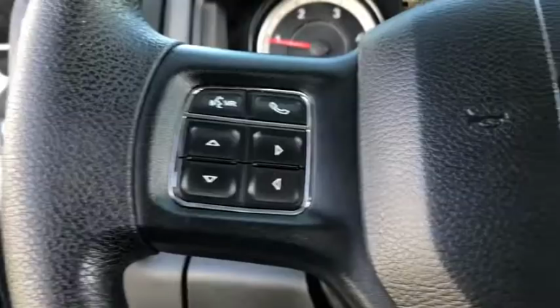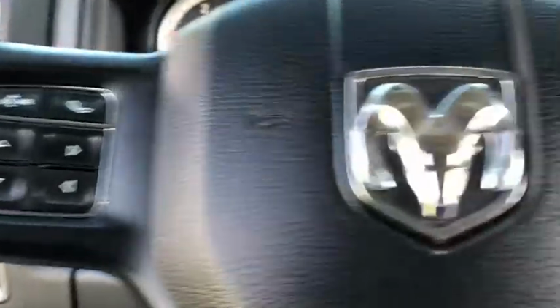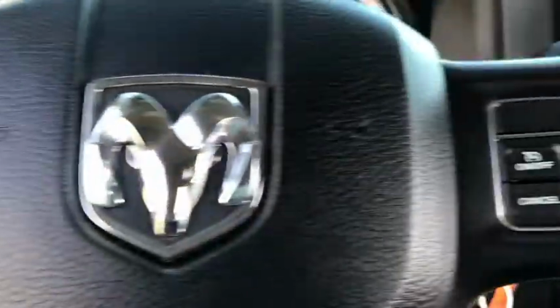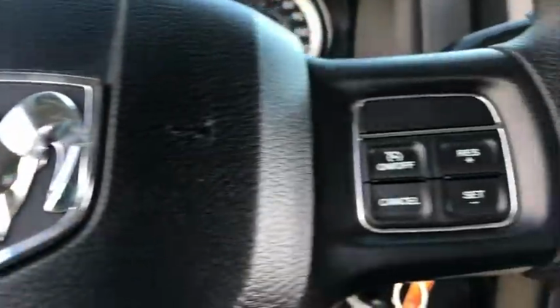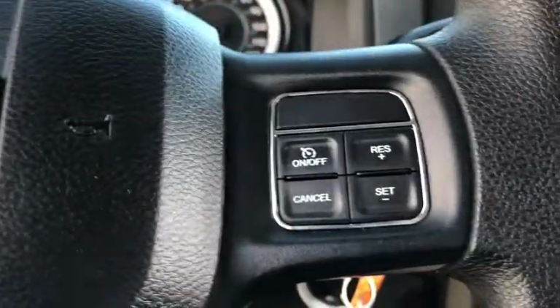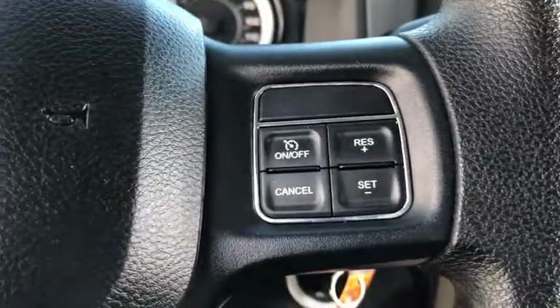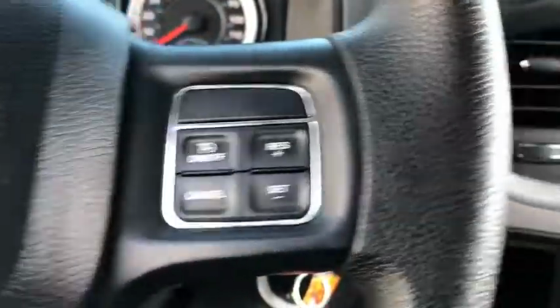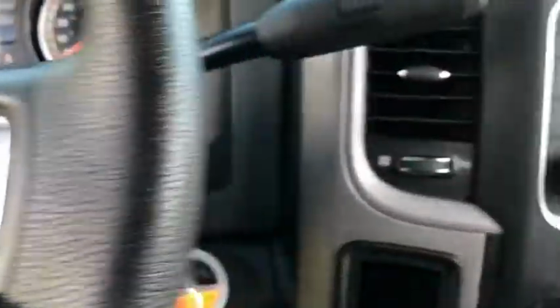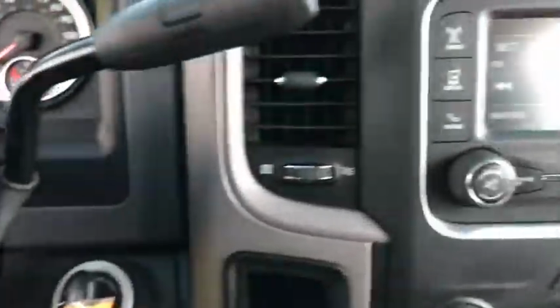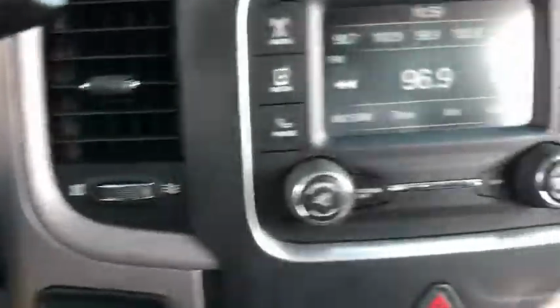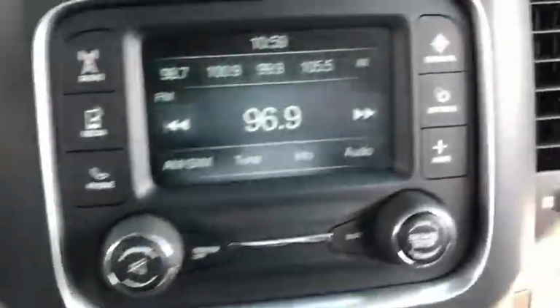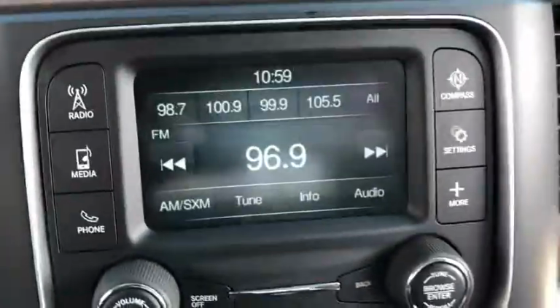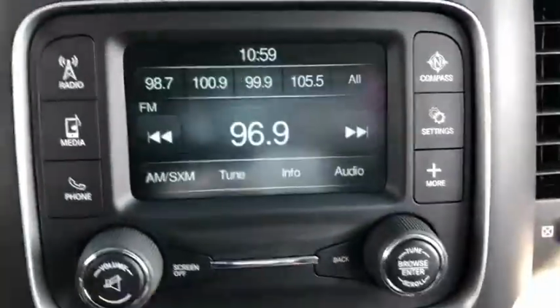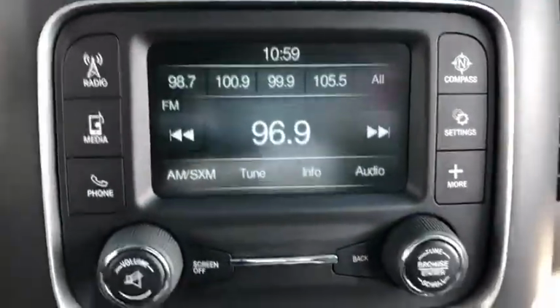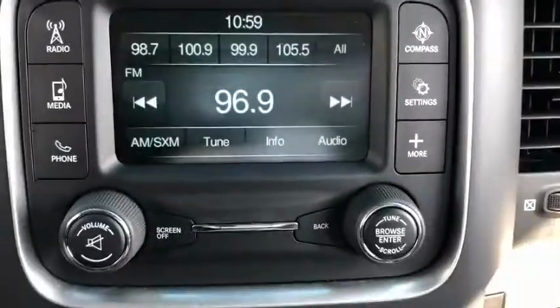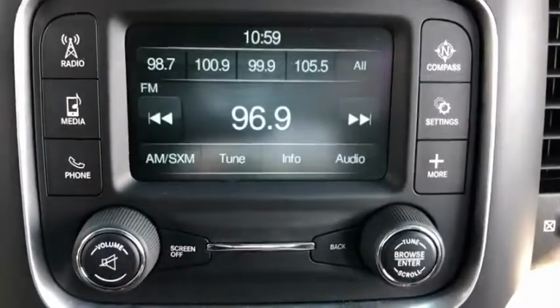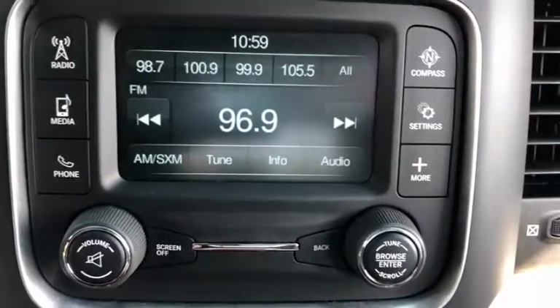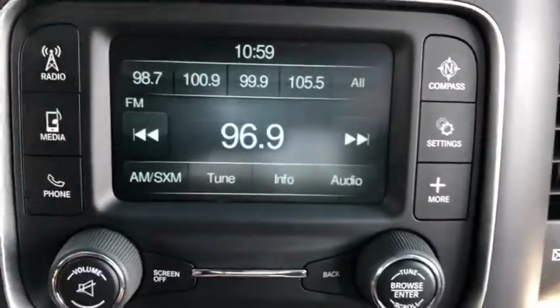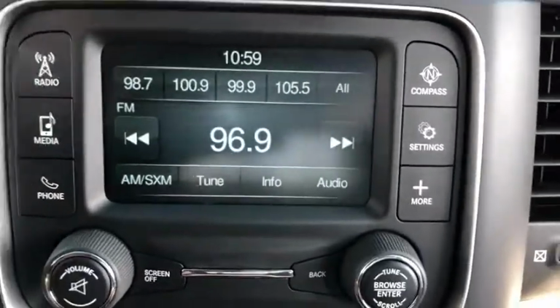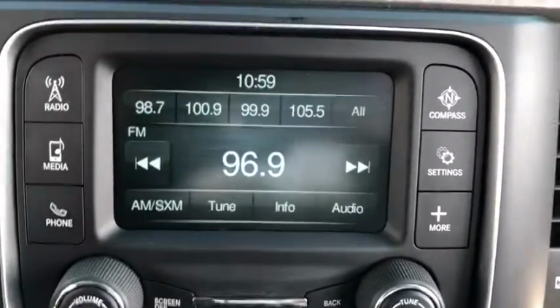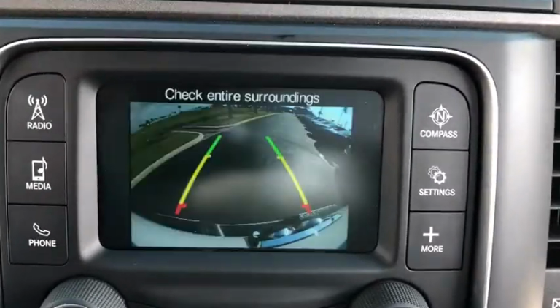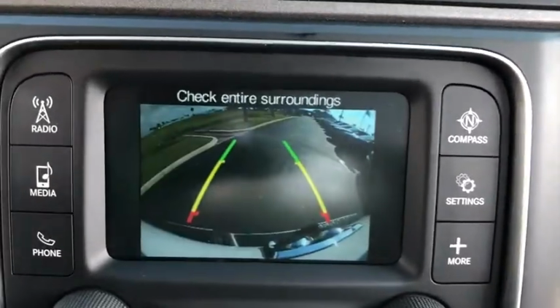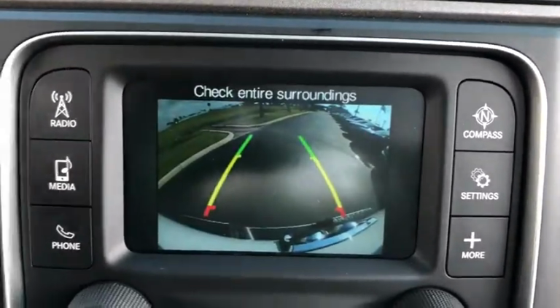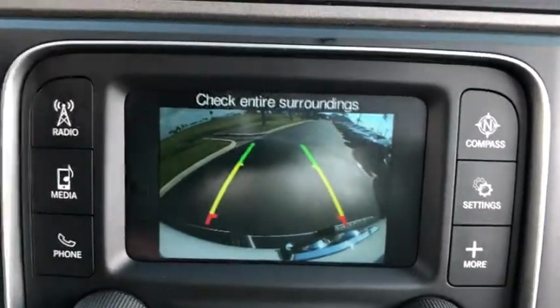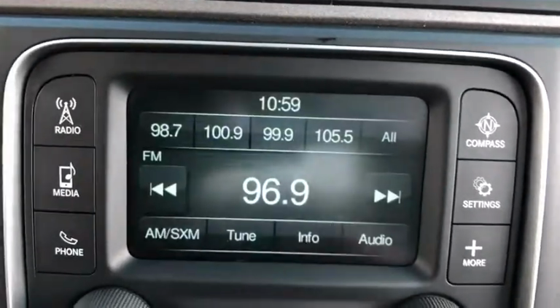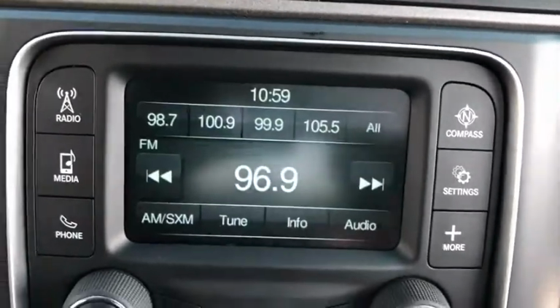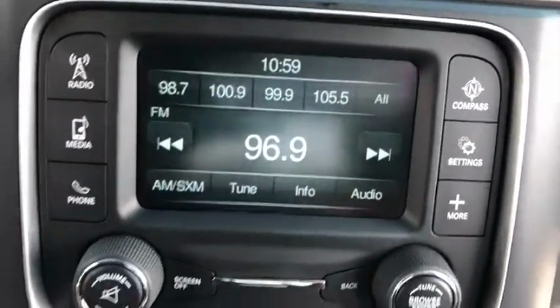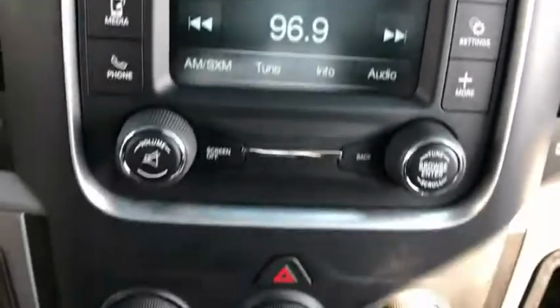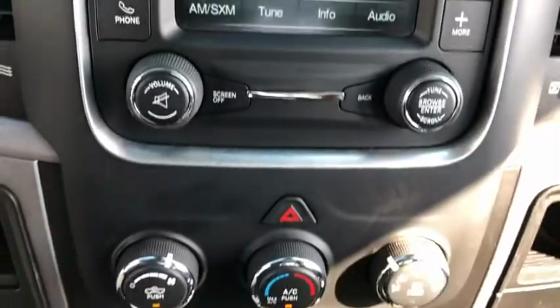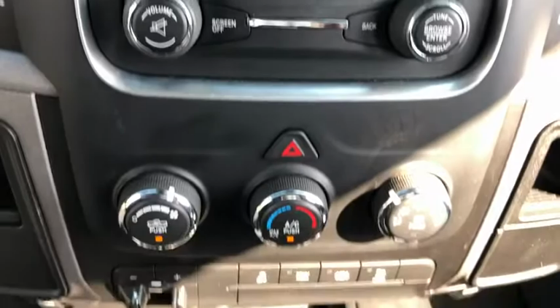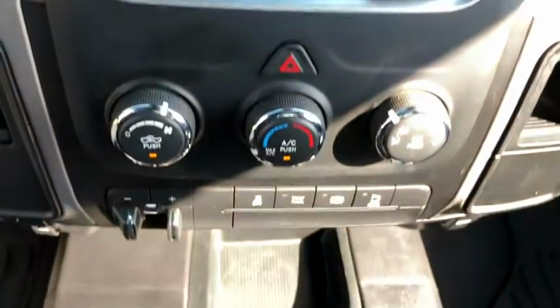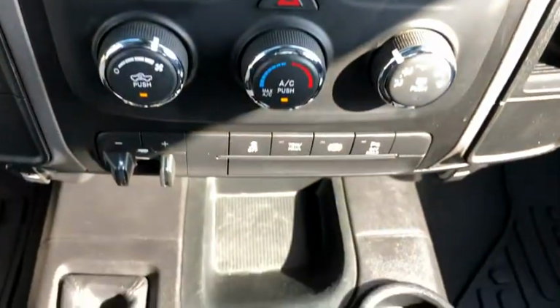Remote keyless entry, brake assist, tilt steering wheel, rear view camera, speed control, dual rear wheels, four-piece floor mat set, low tire pressure warning, radio data system.